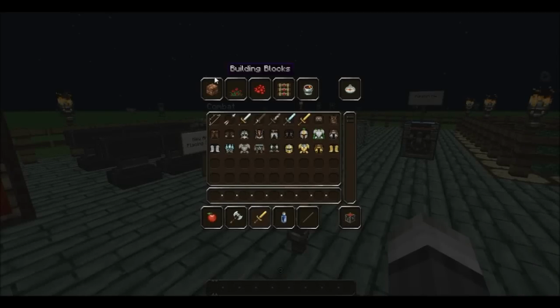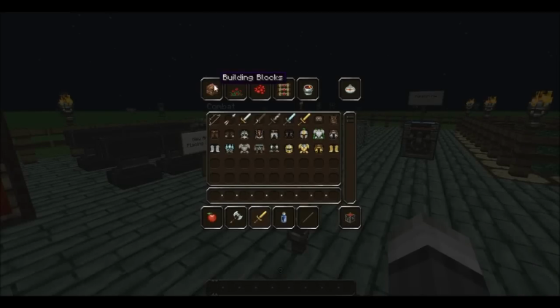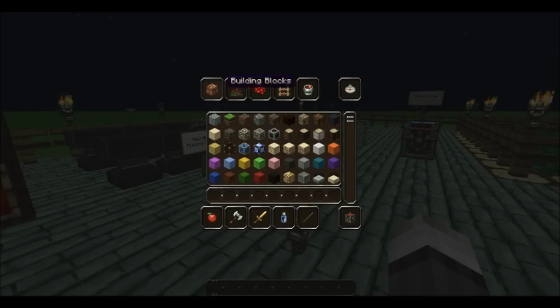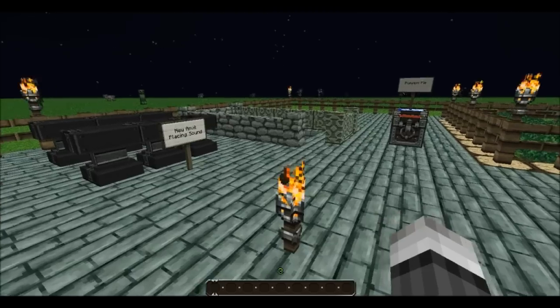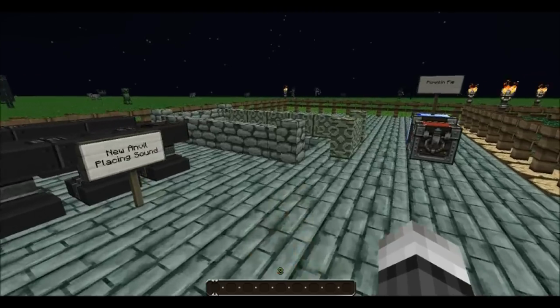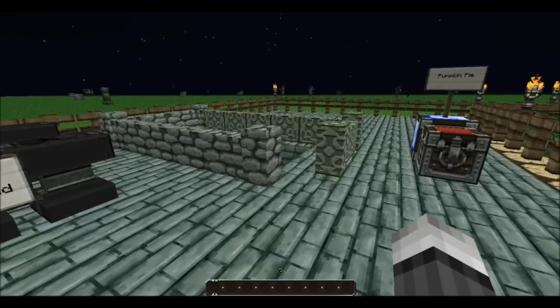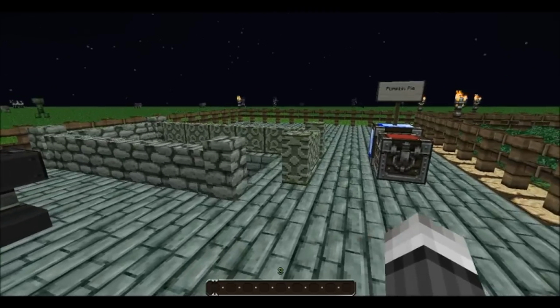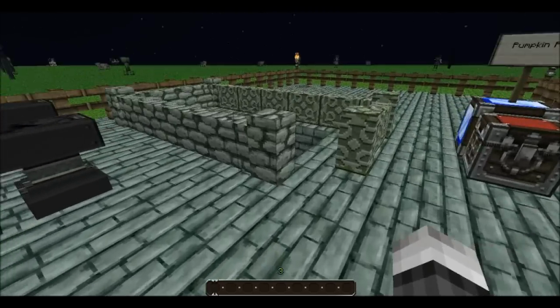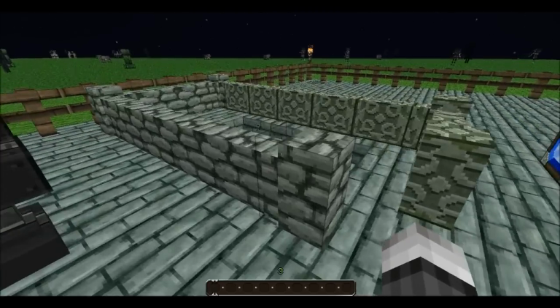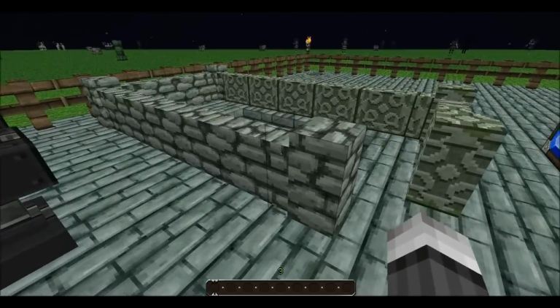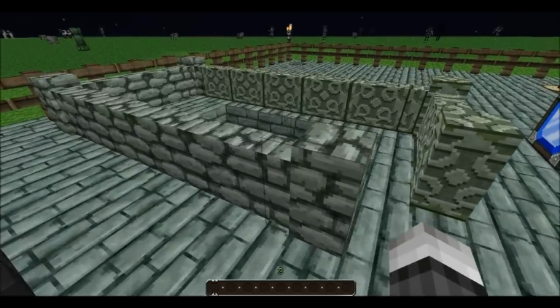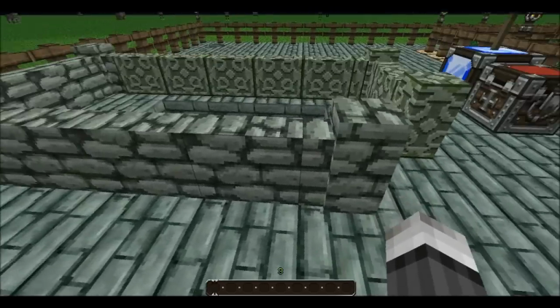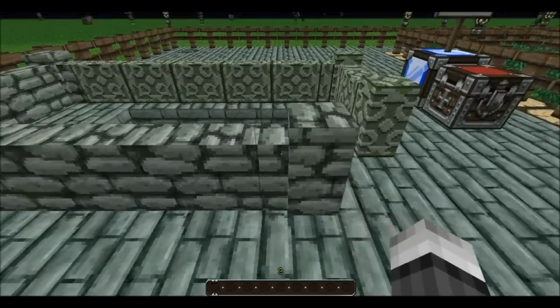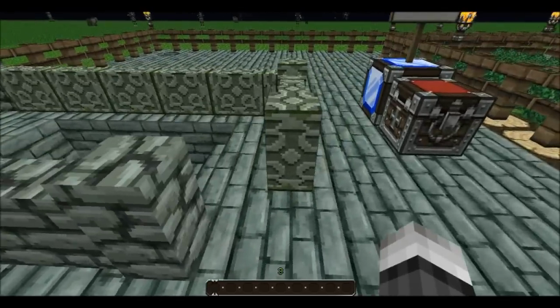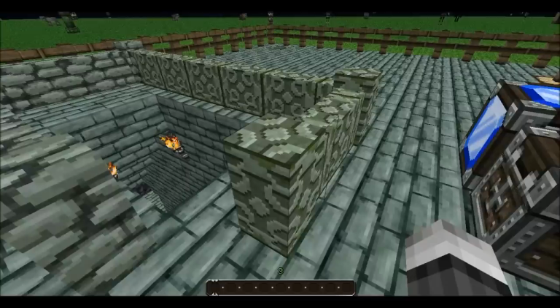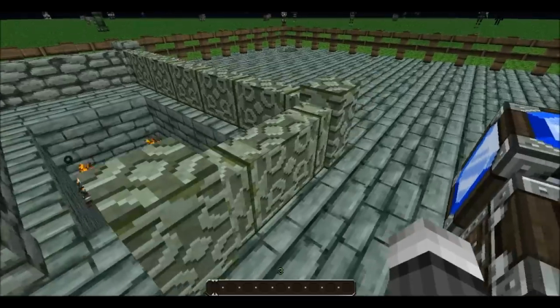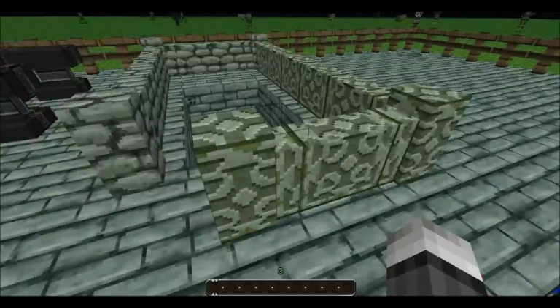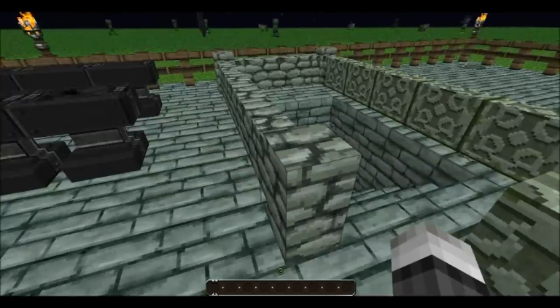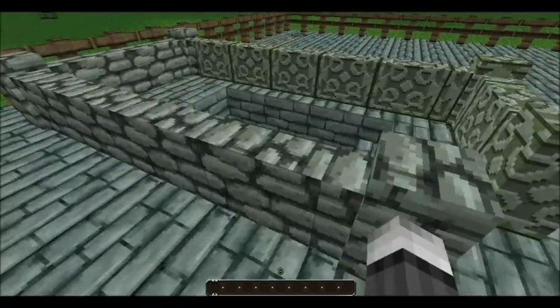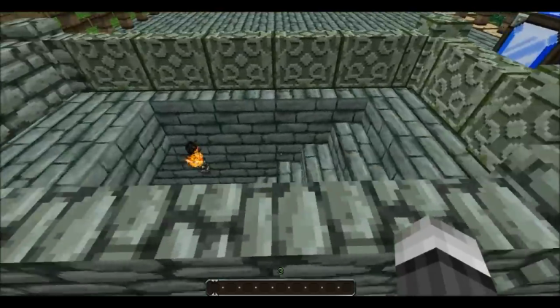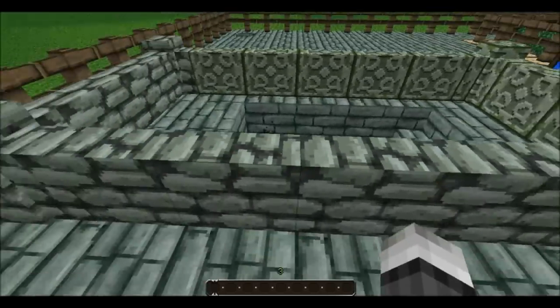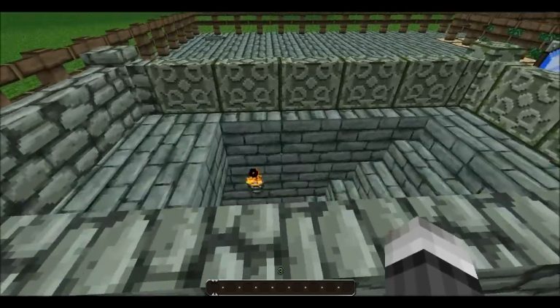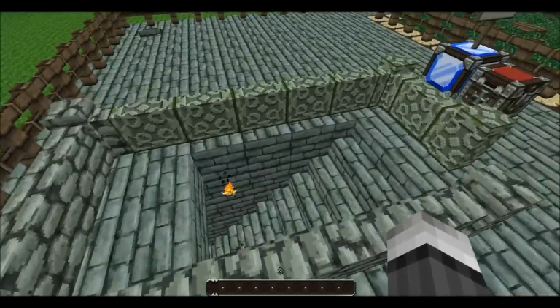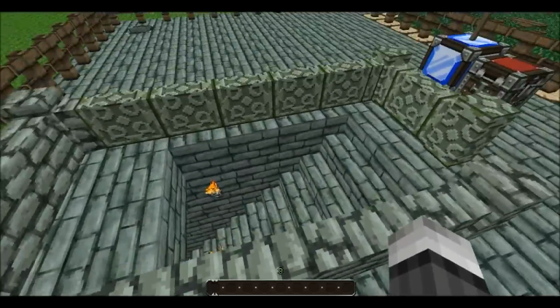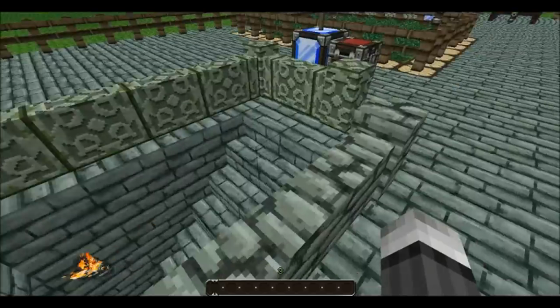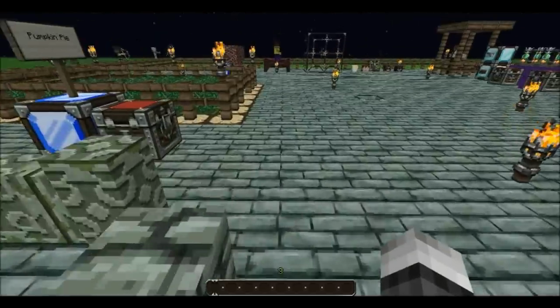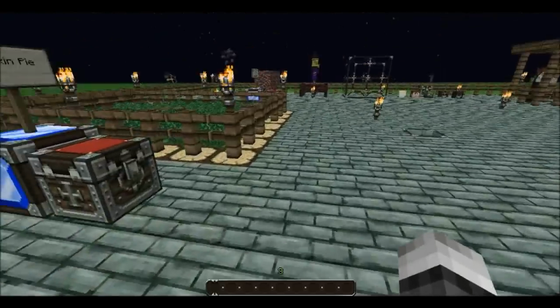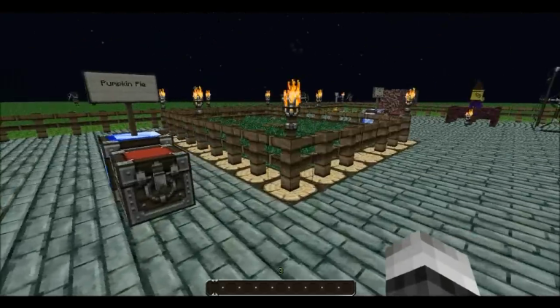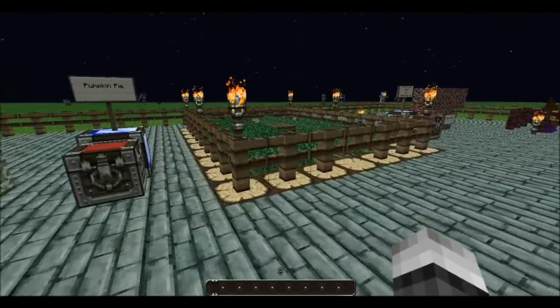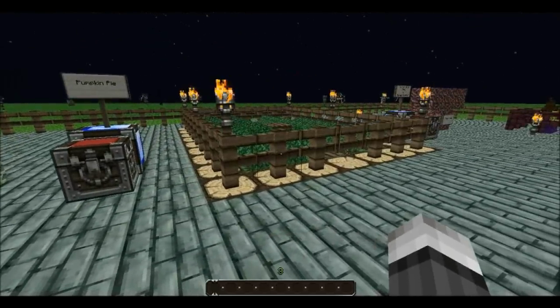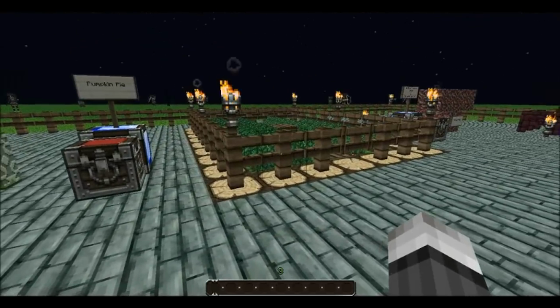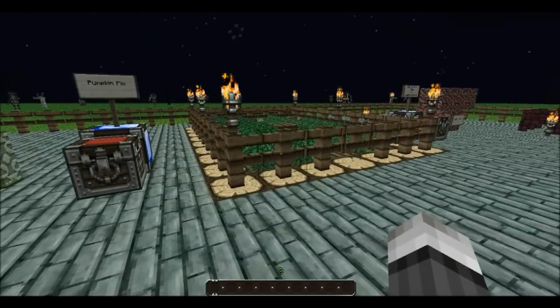They've also added cobblestone walls. Here we have the moss stone walls and here we have the cobblestone walls — they're dark like fences and you can kind of jump over them.